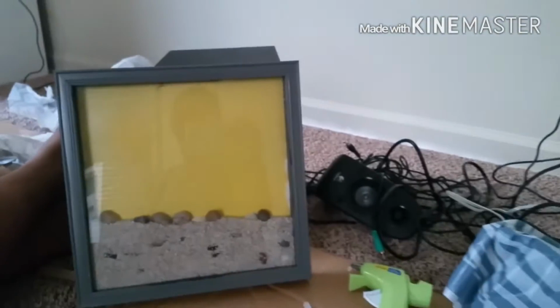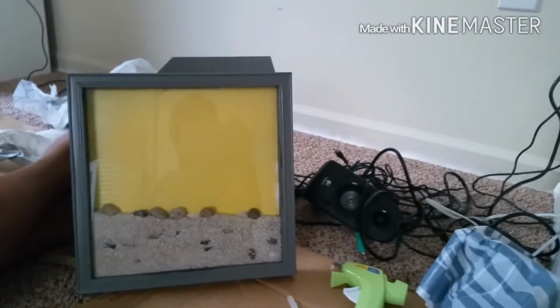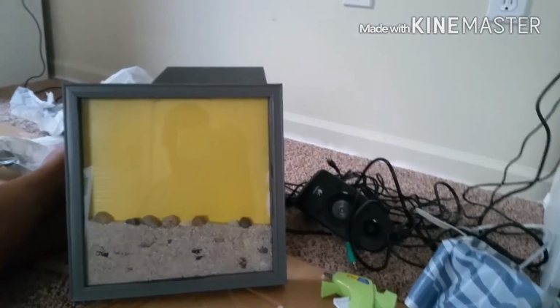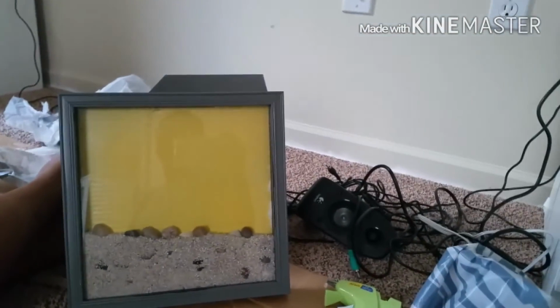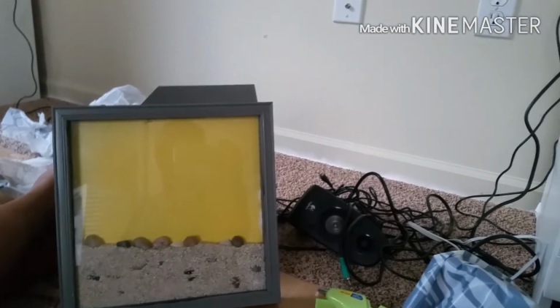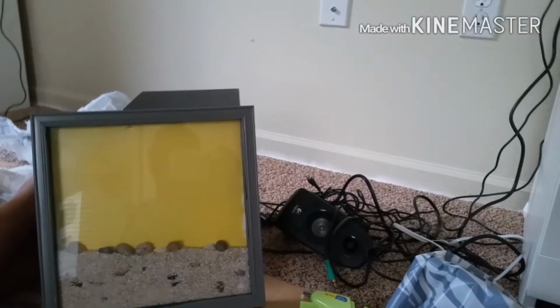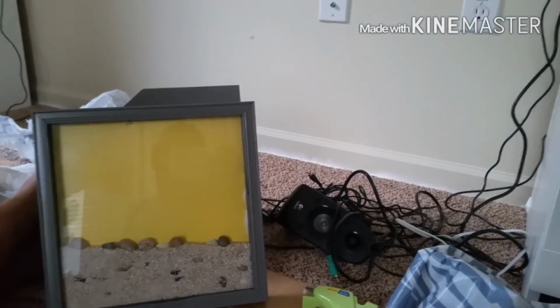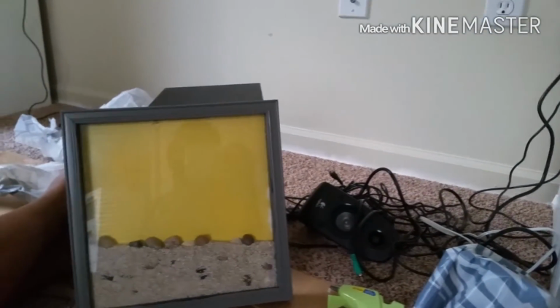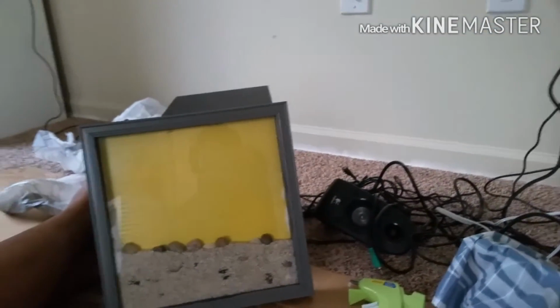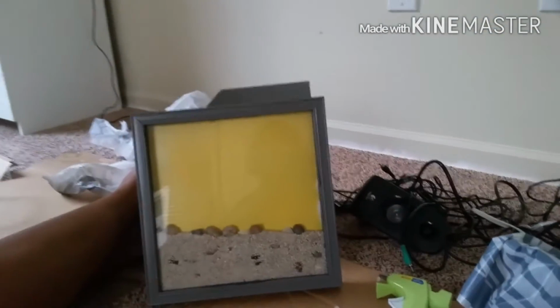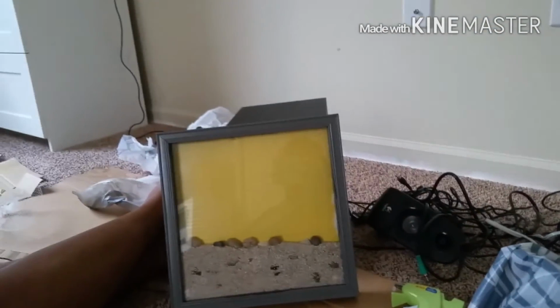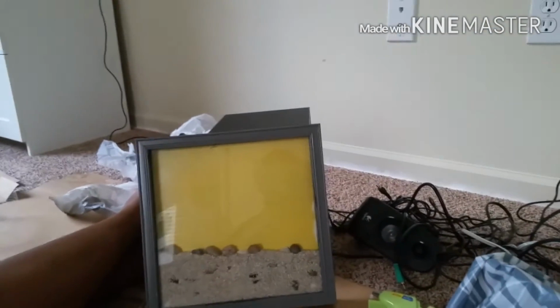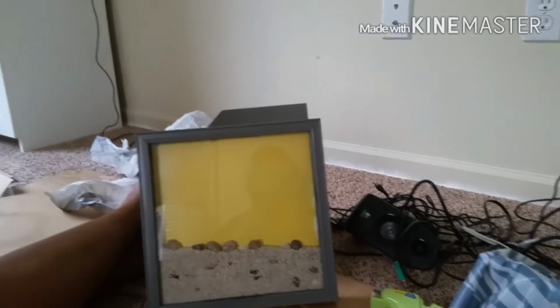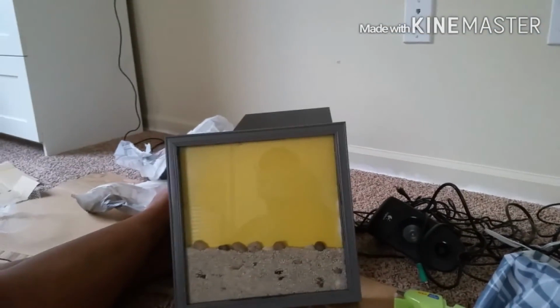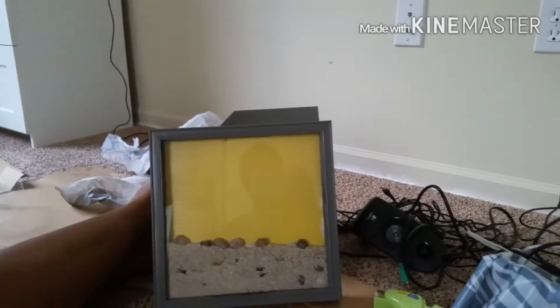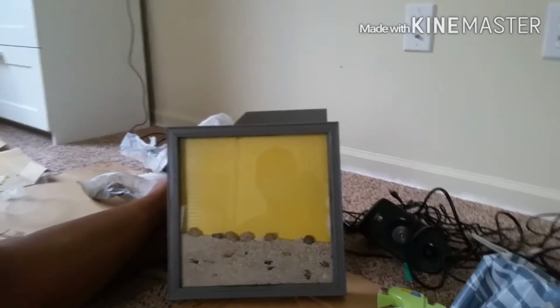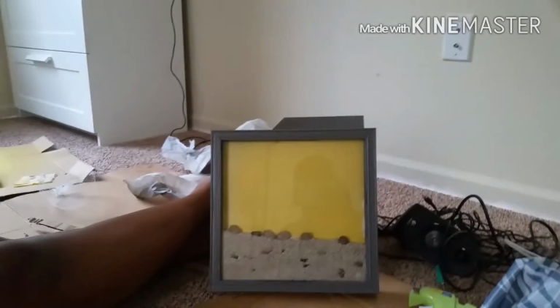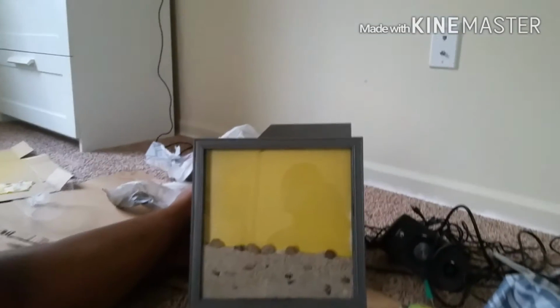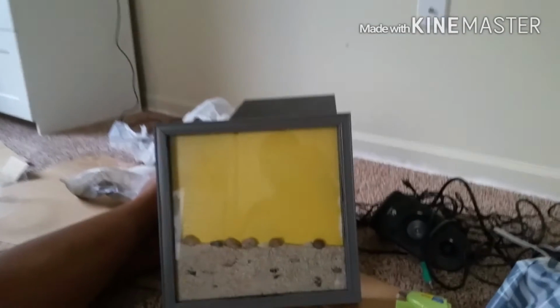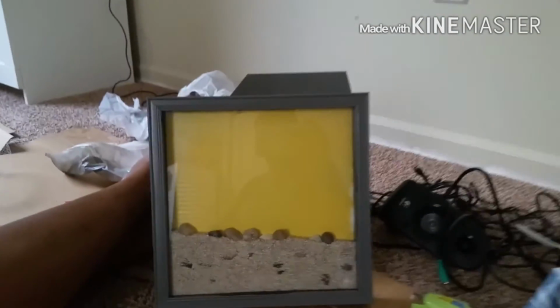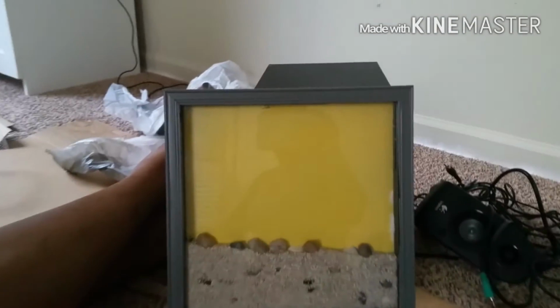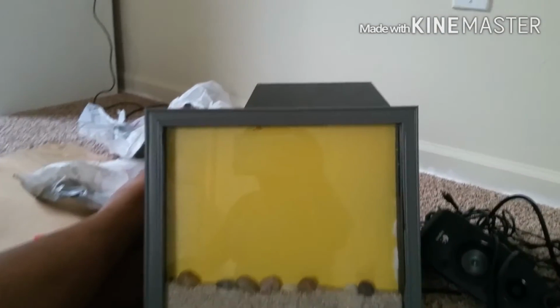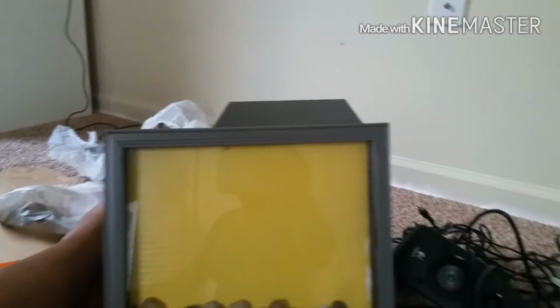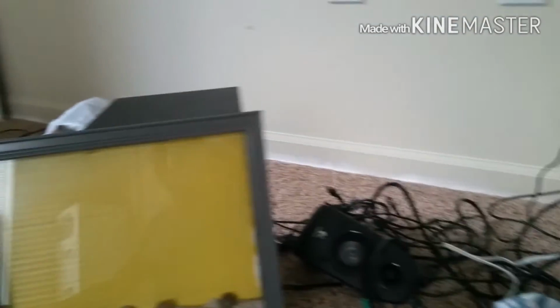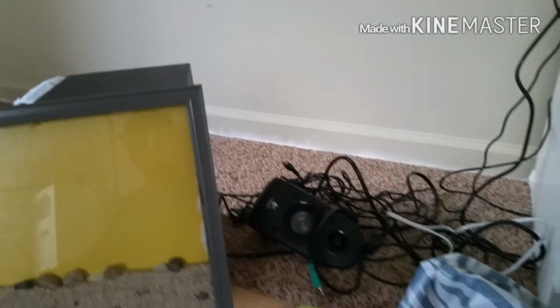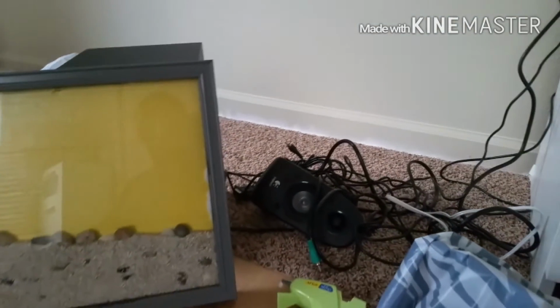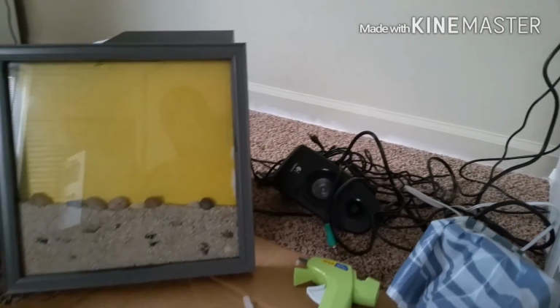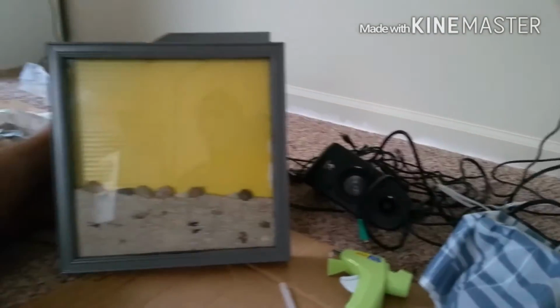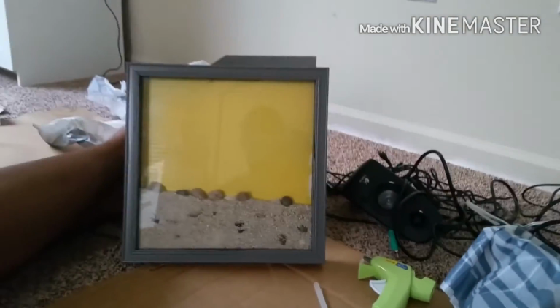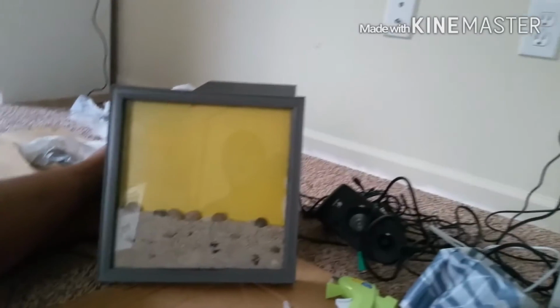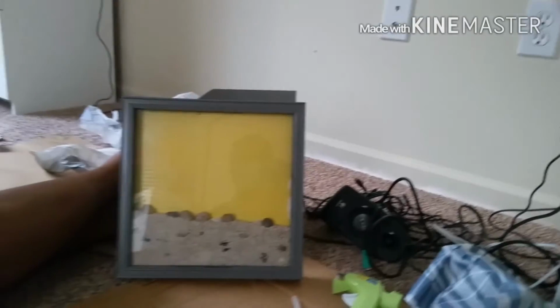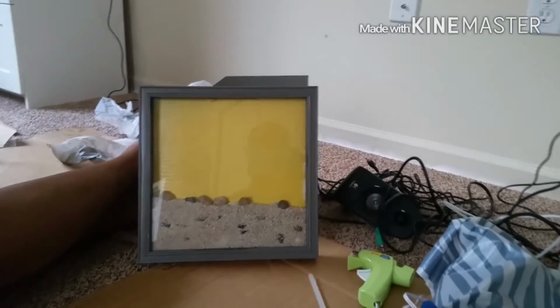So what y'all think? We know it was a little bad inside, but we just needed something plain. We think we did good. We can always add more stuff to it one day. I like it plain though.